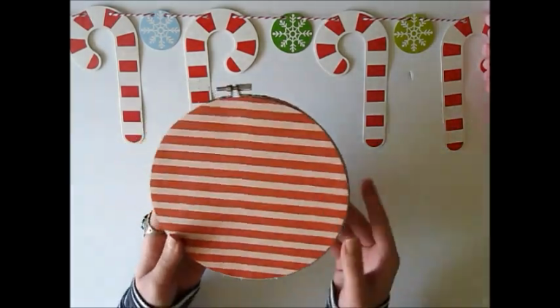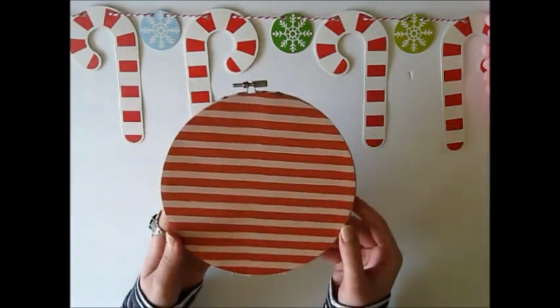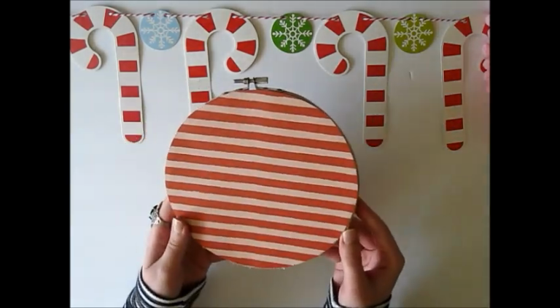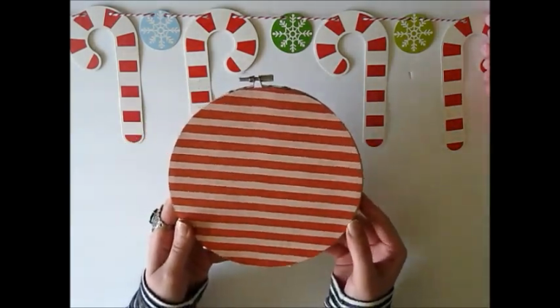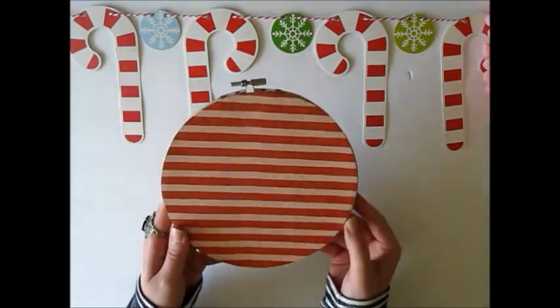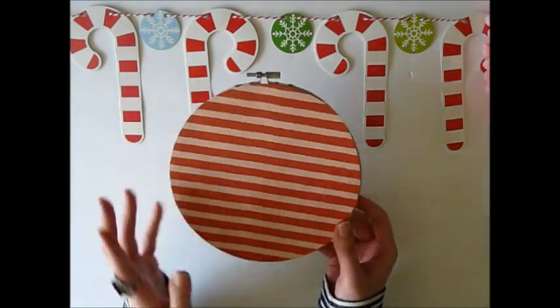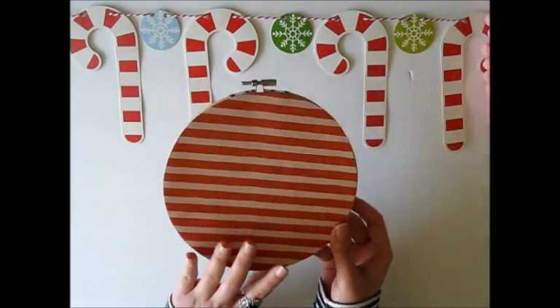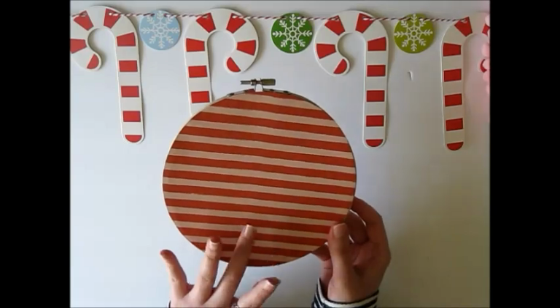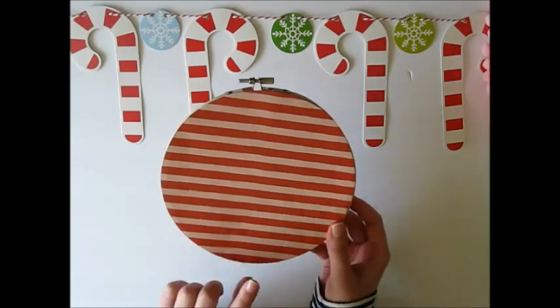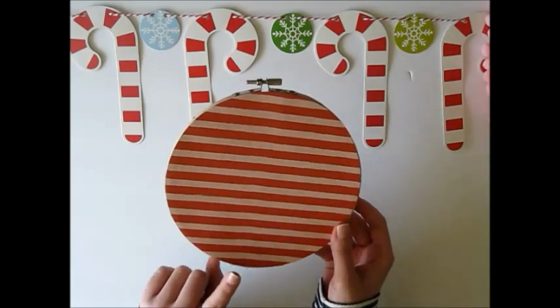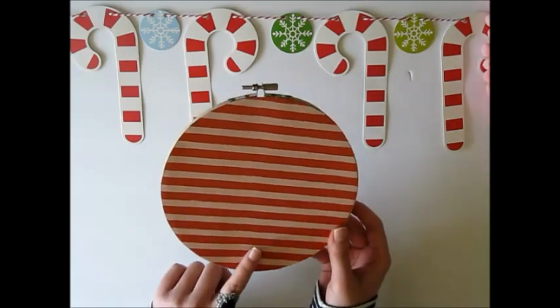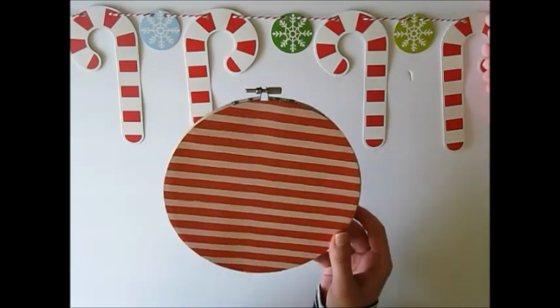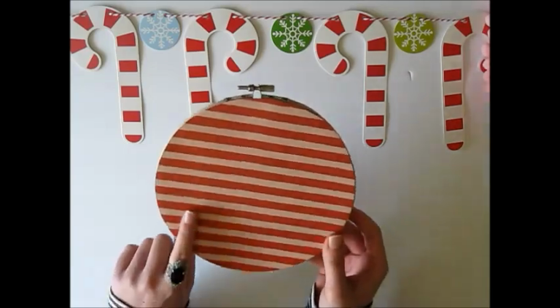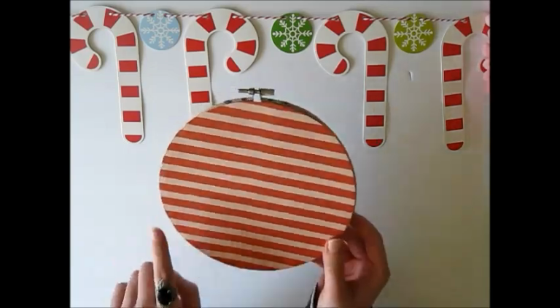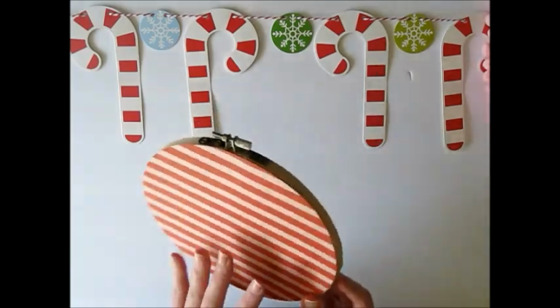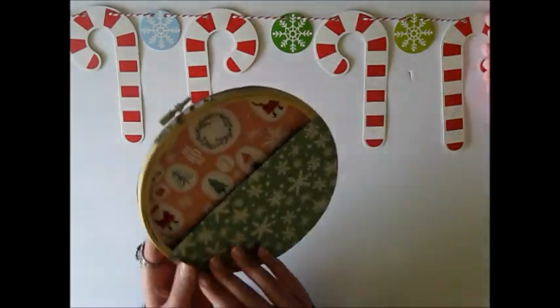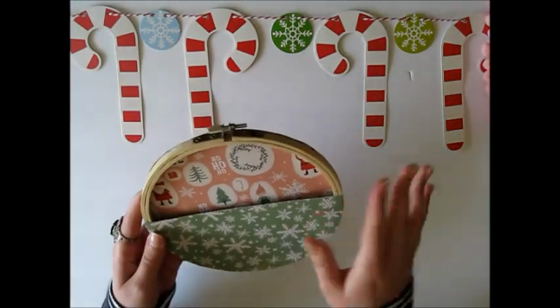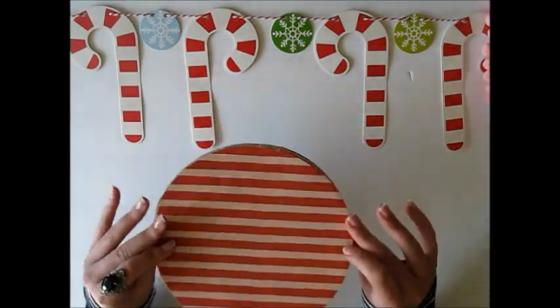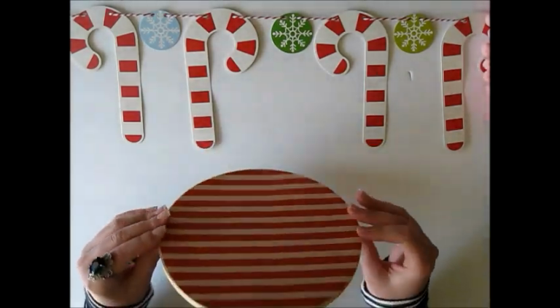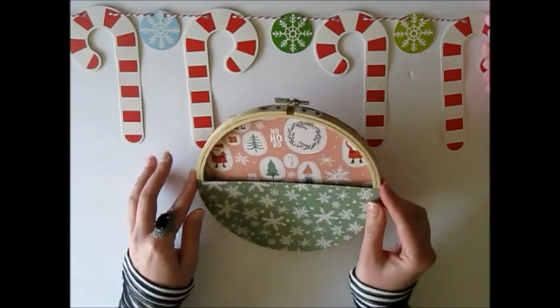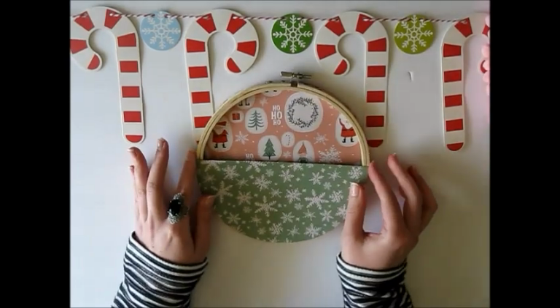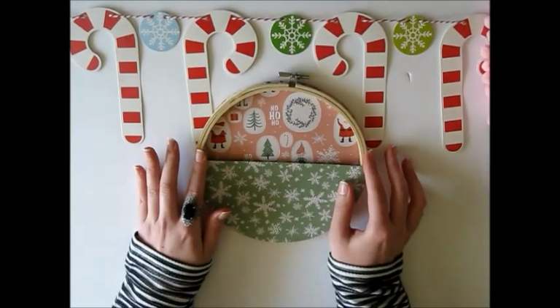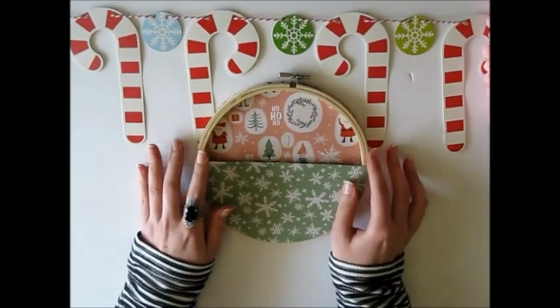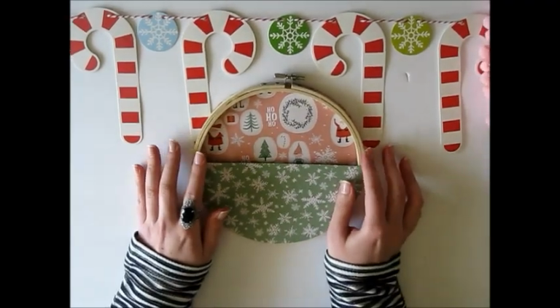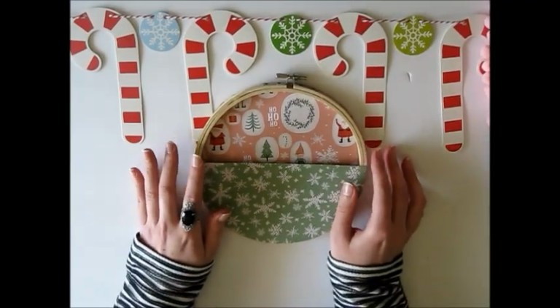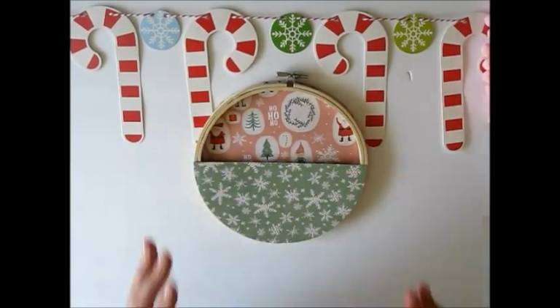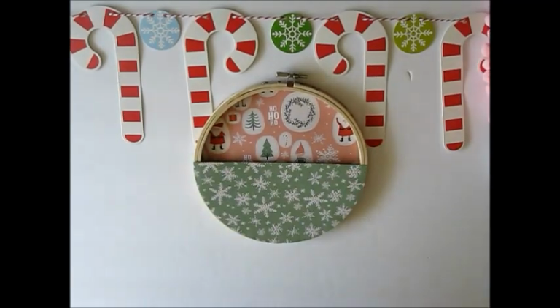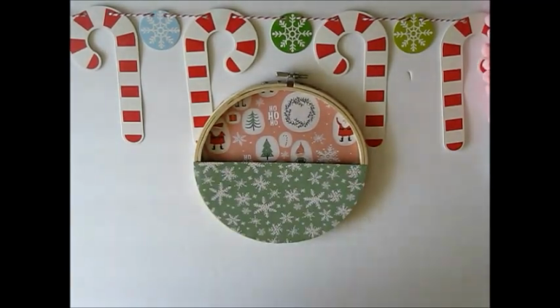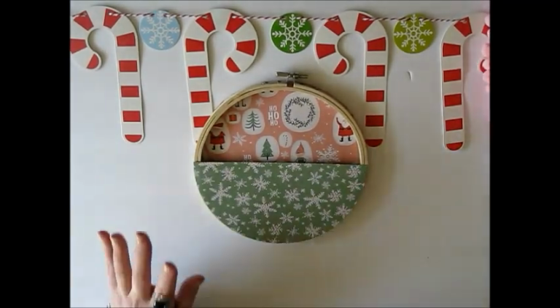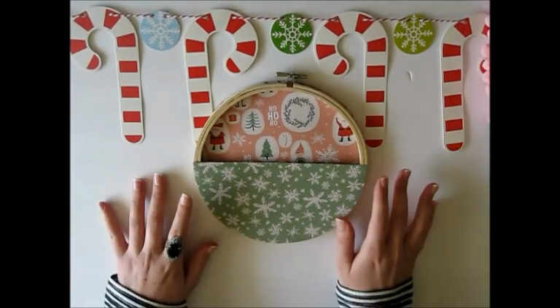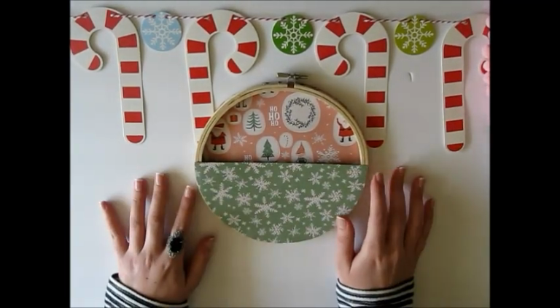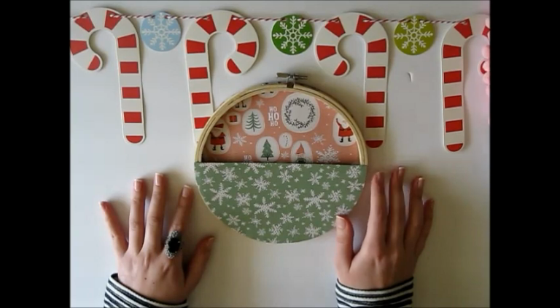Here's what the back looks like. What I really liked about the paper from this collection is that it was double-sided, so everything will look cute and finished.